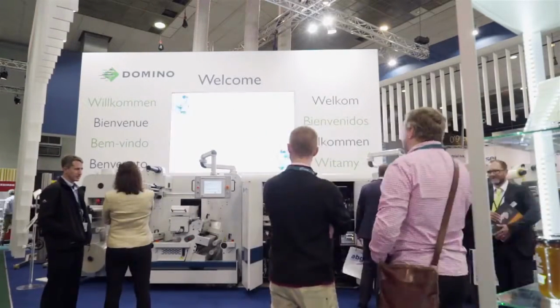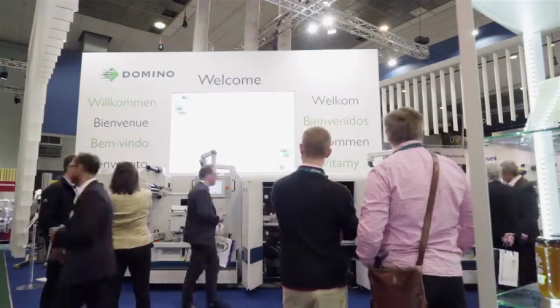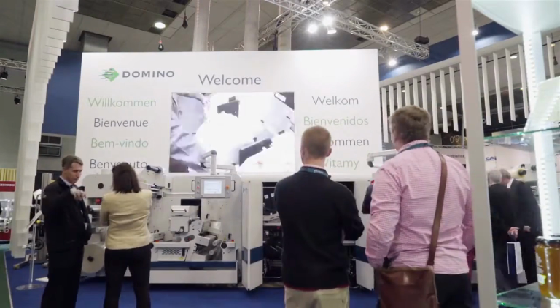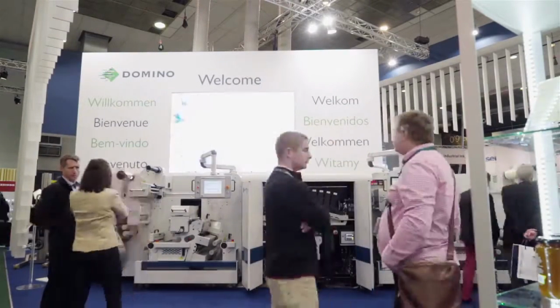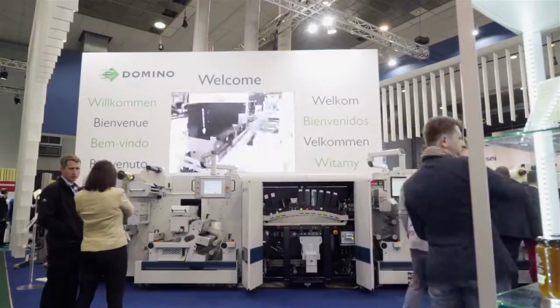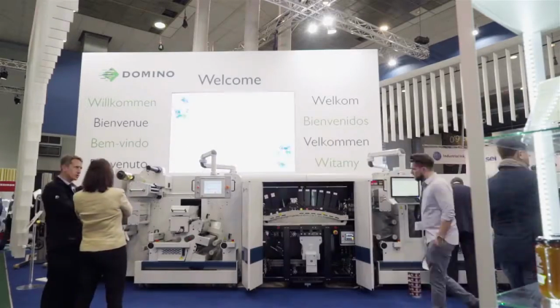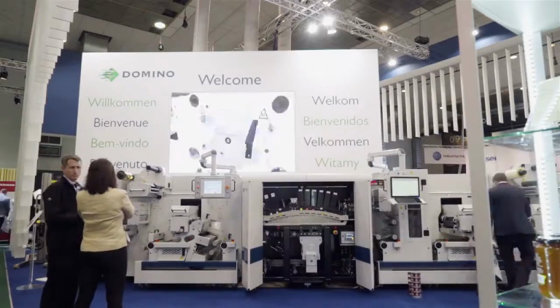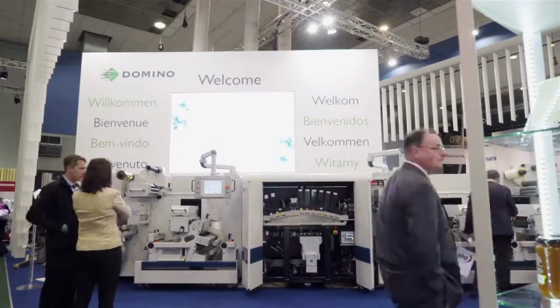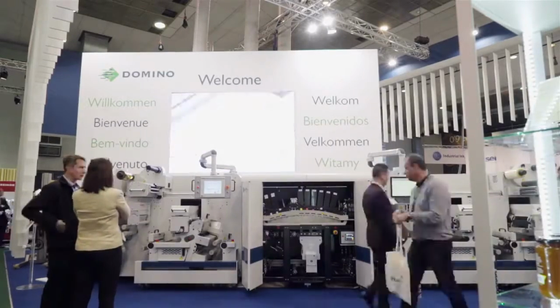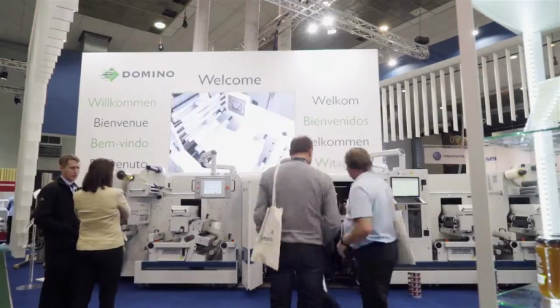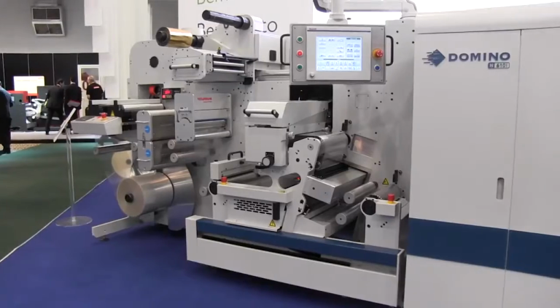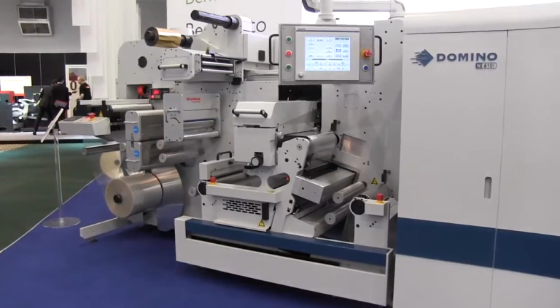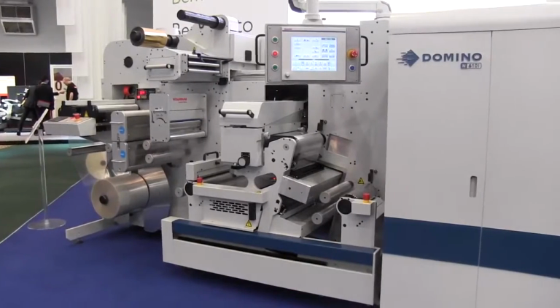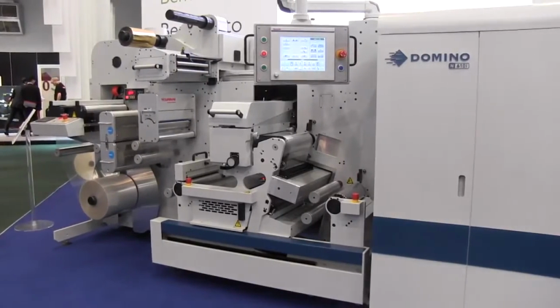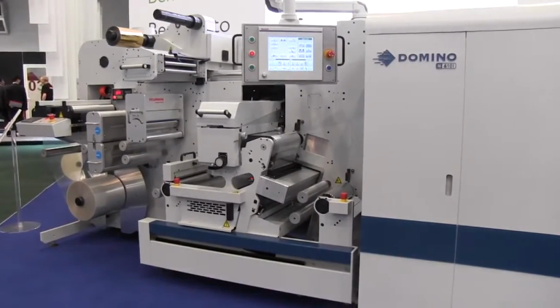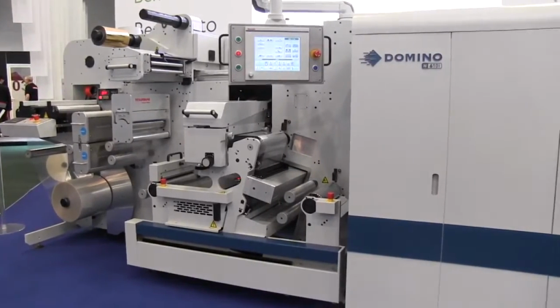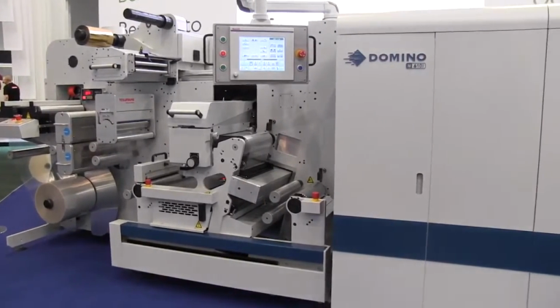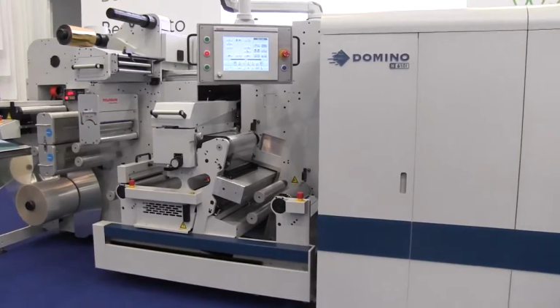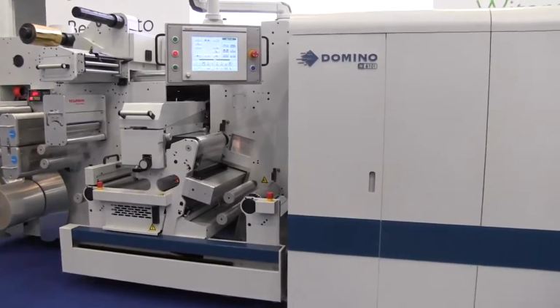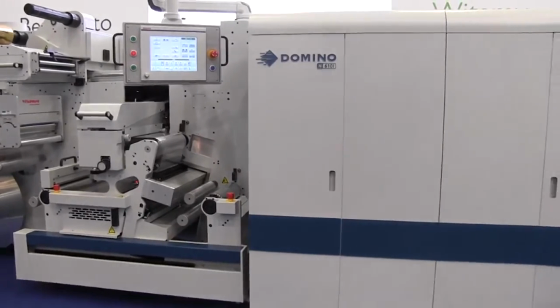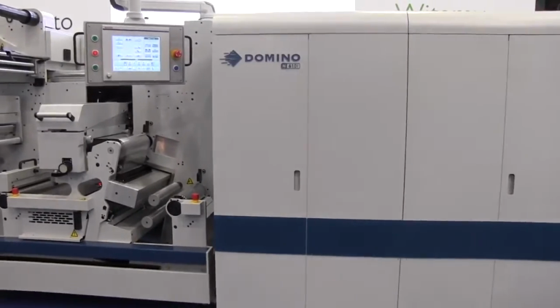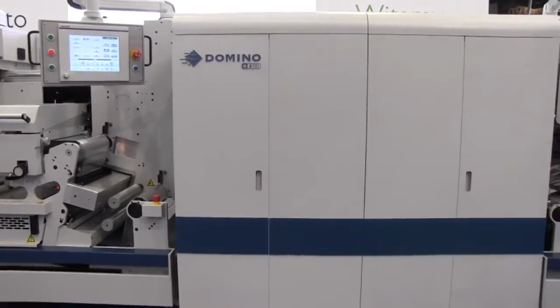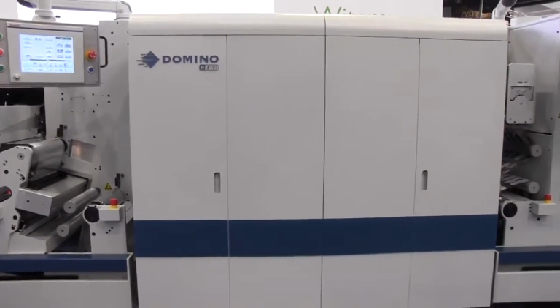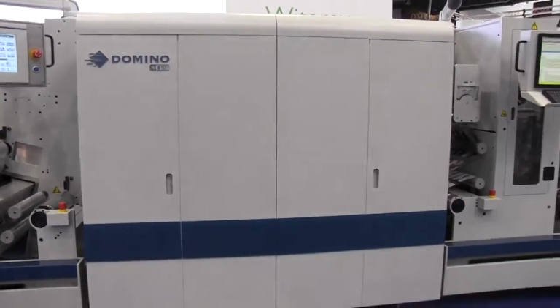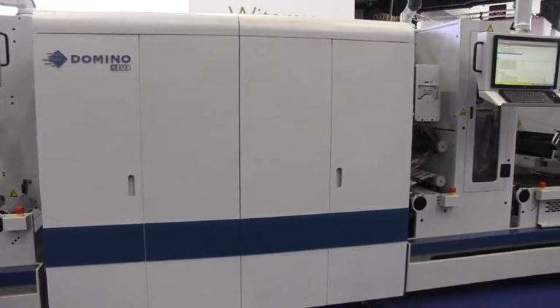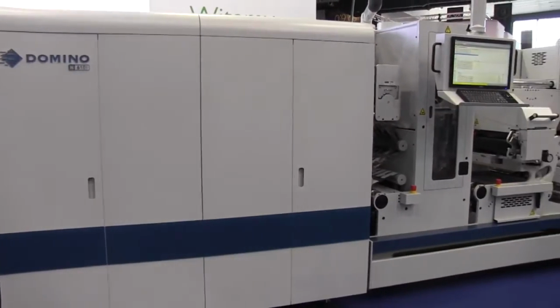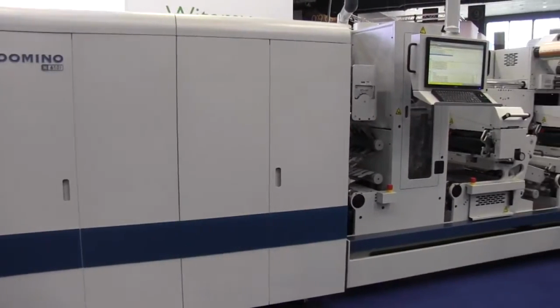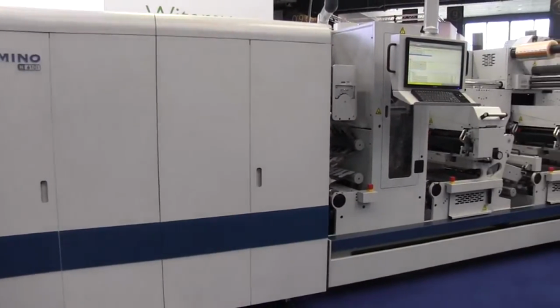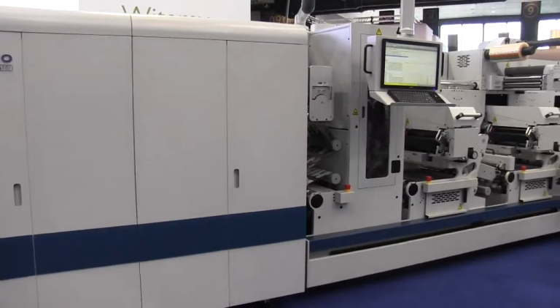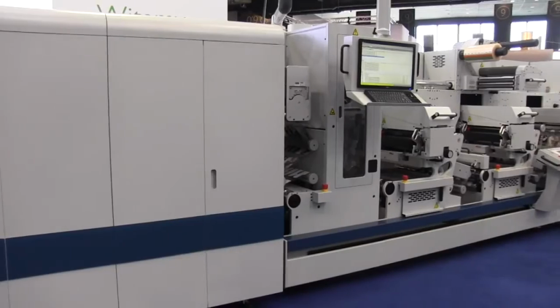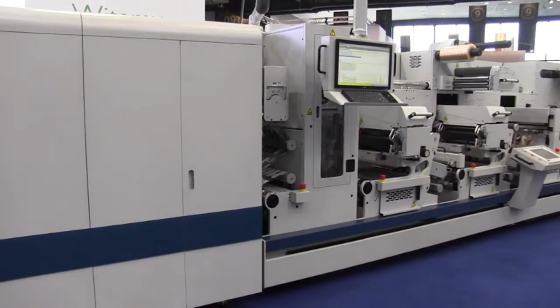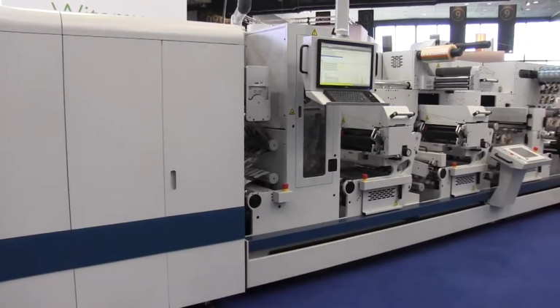Domino's long-standing relationship with AV Graphic, coupled with AV Graphic's market-leading label enhancement and finishing capabilities, made the decision to launch the Domino and AV Graphic hybrid digital label press a simple one.